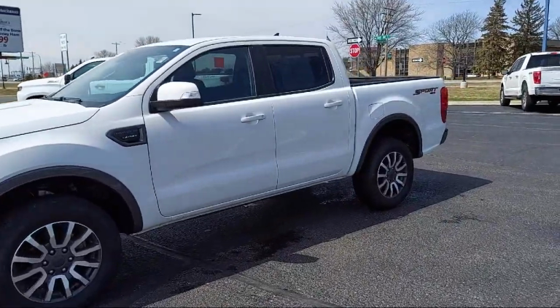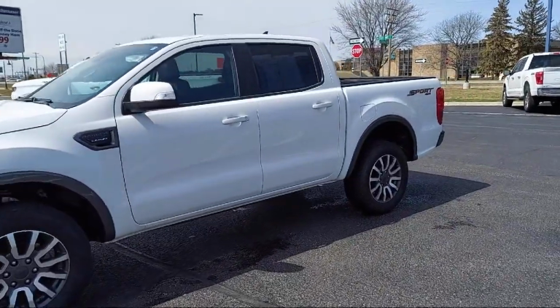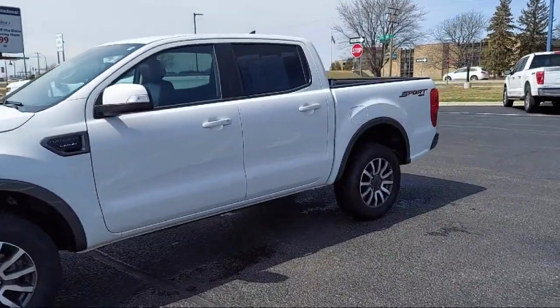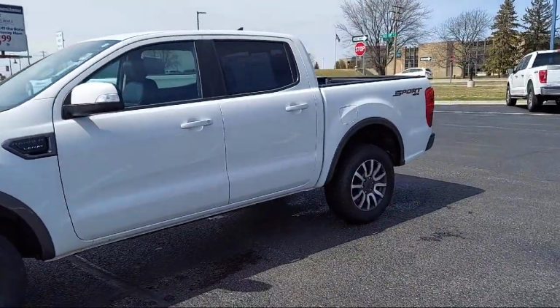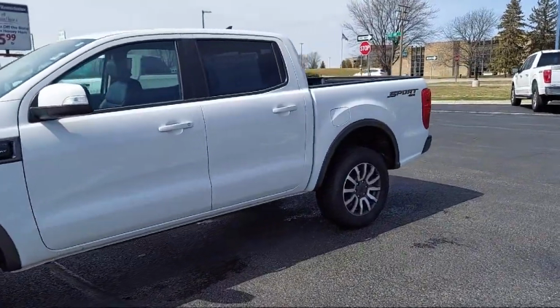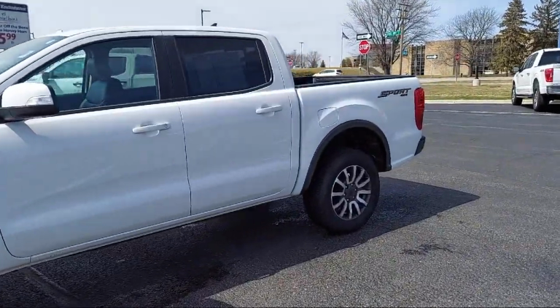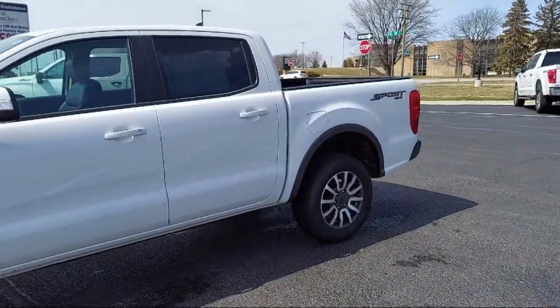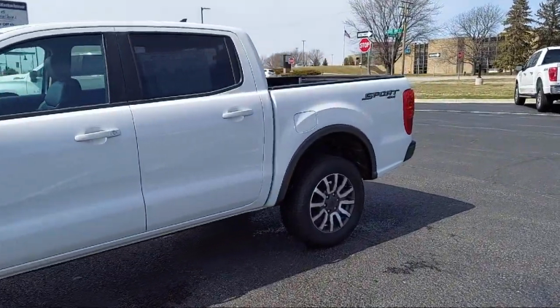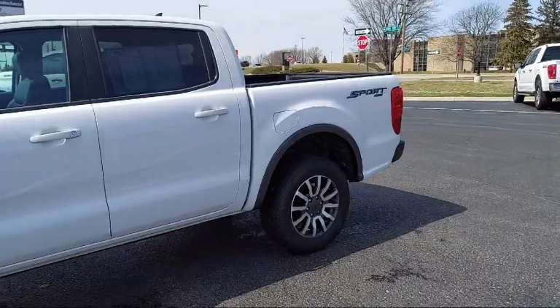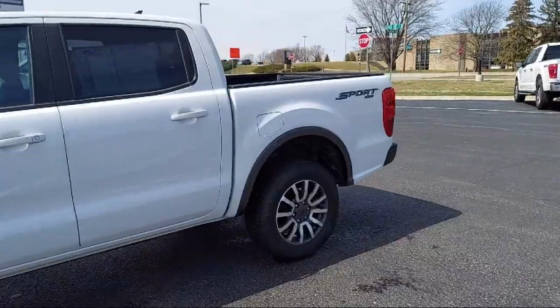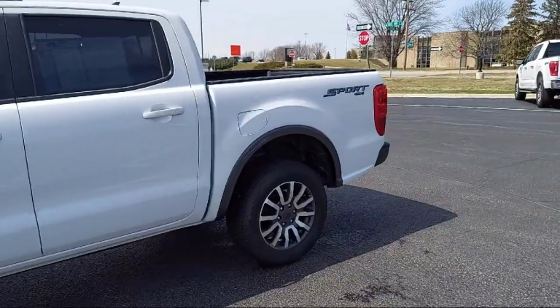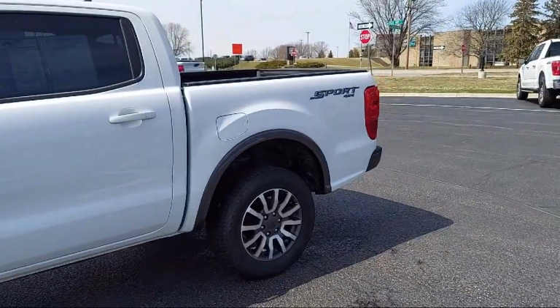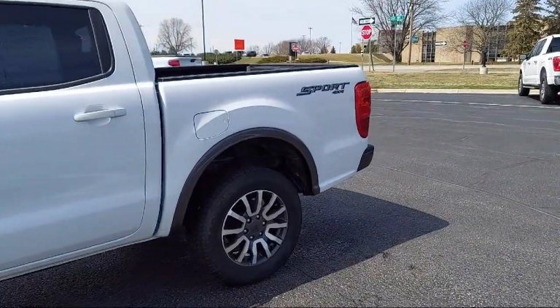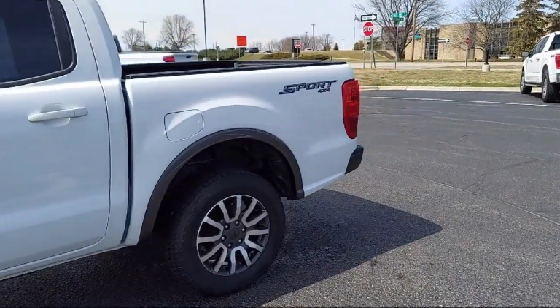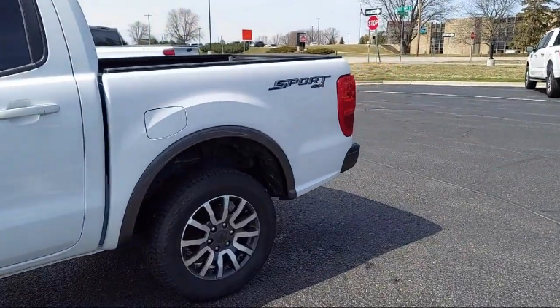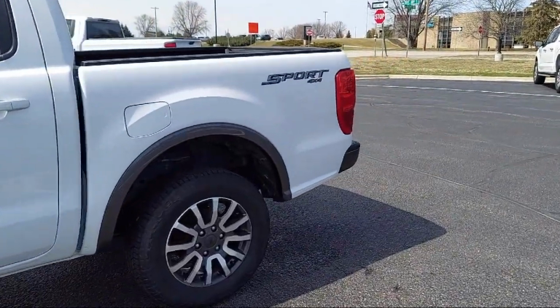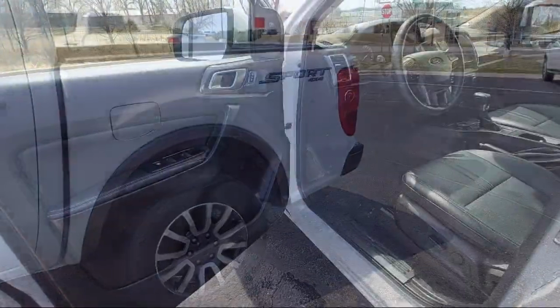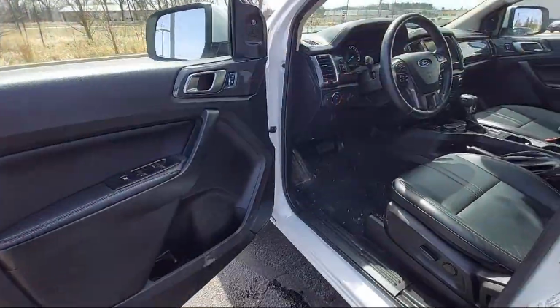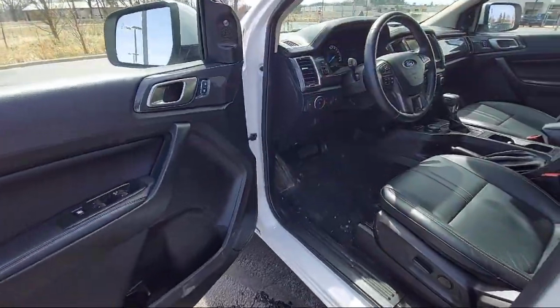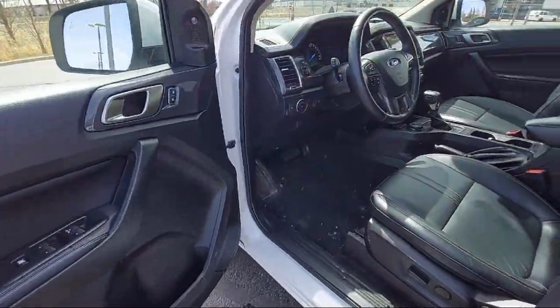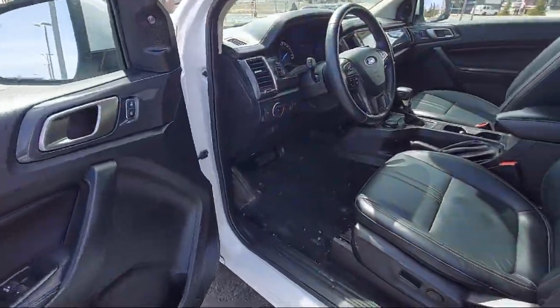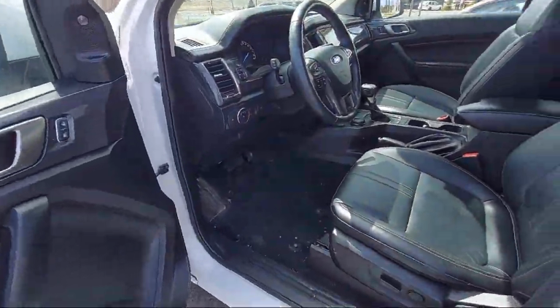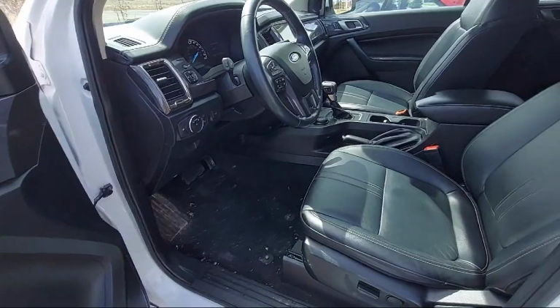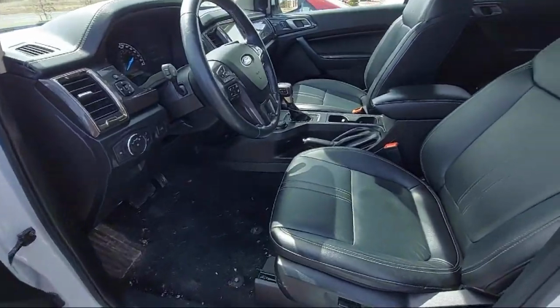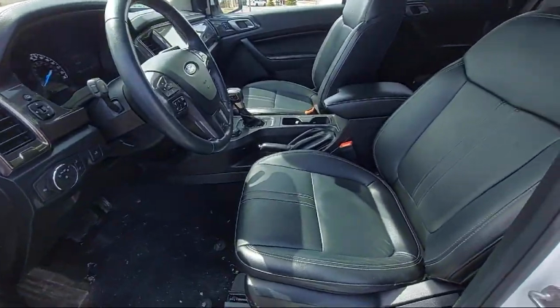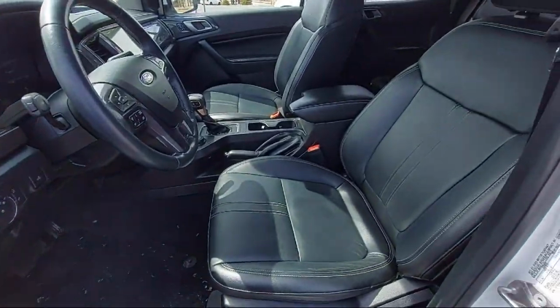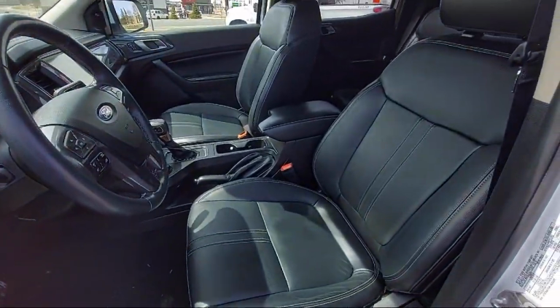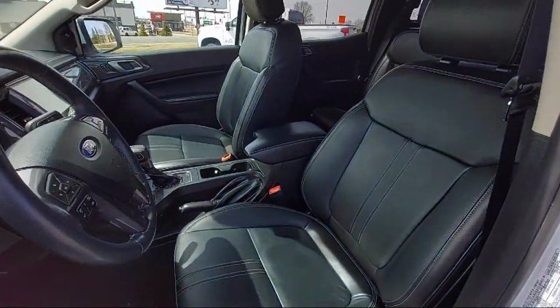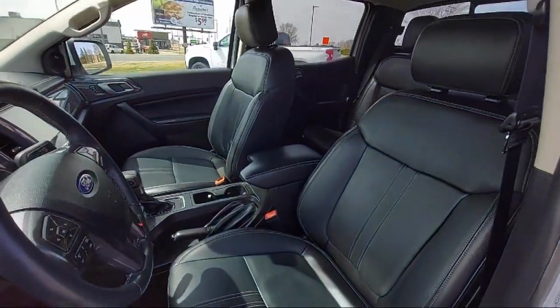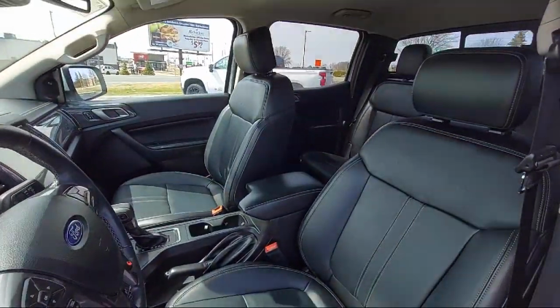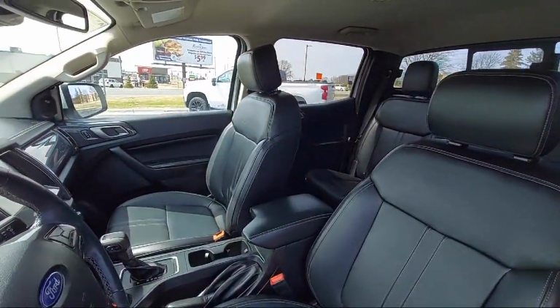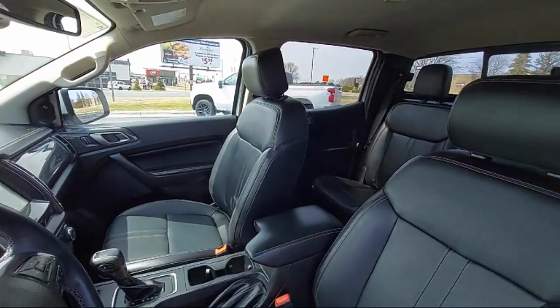It also features a telescopic and tilt steering wheel, rear view camera system, six speaker audio system, and has less than 30,000 miles on the odometer.